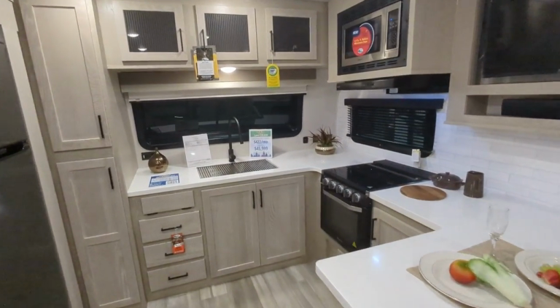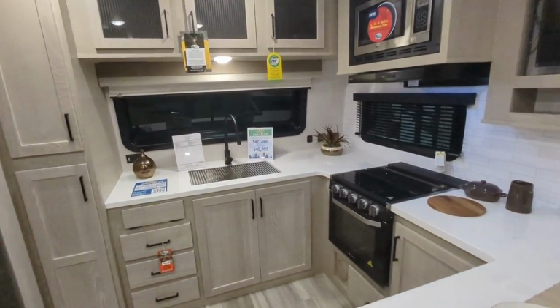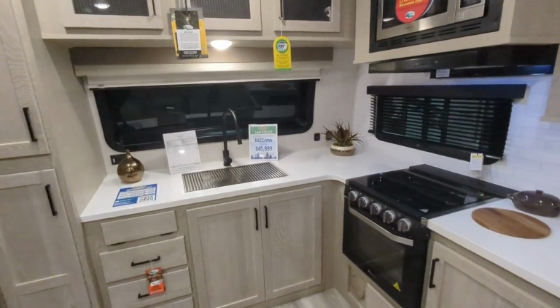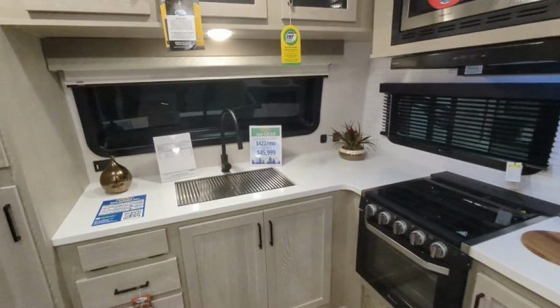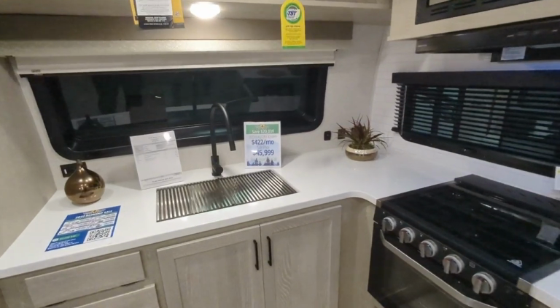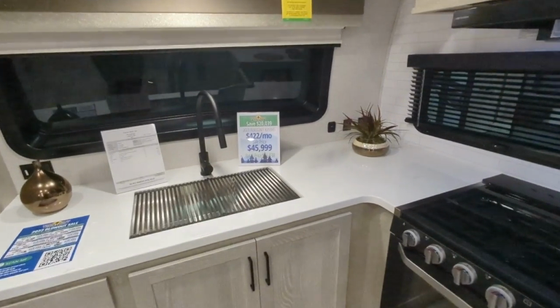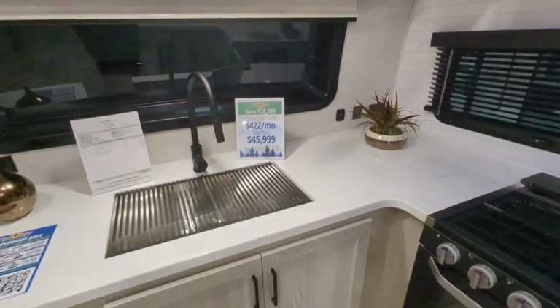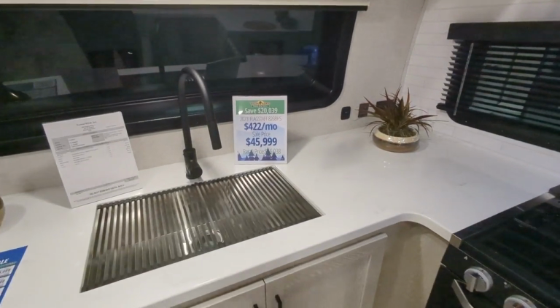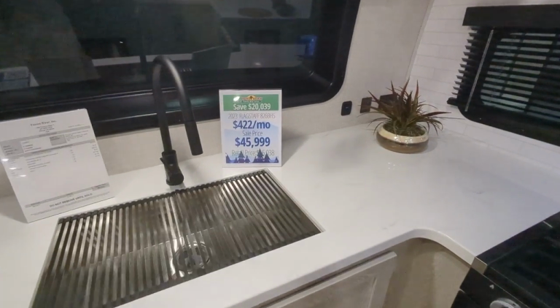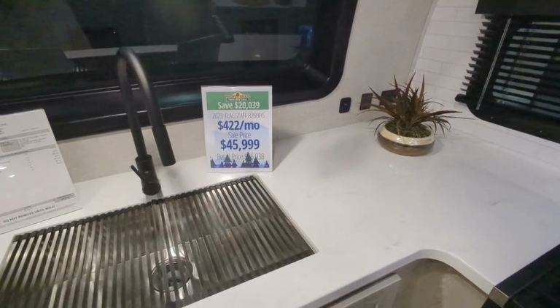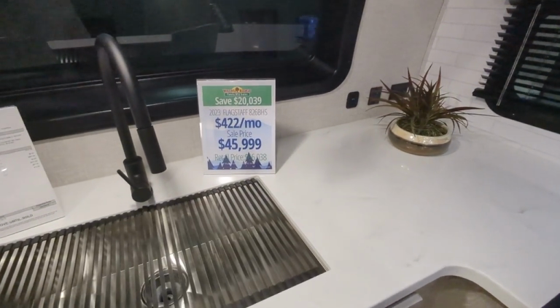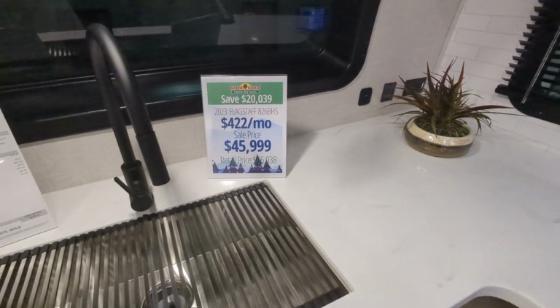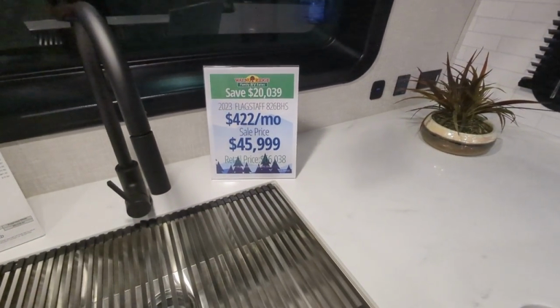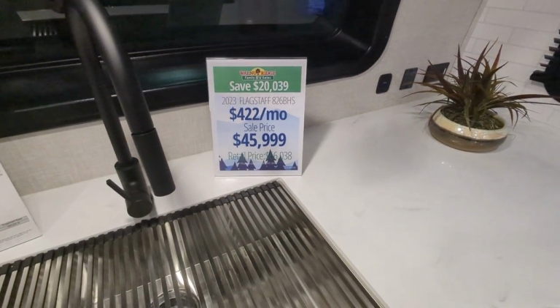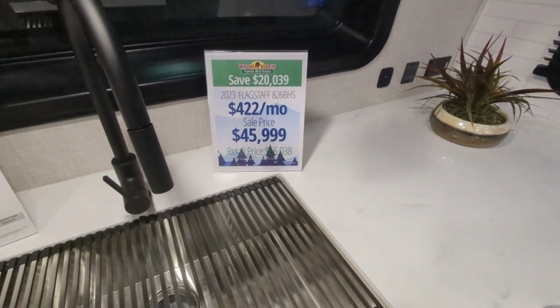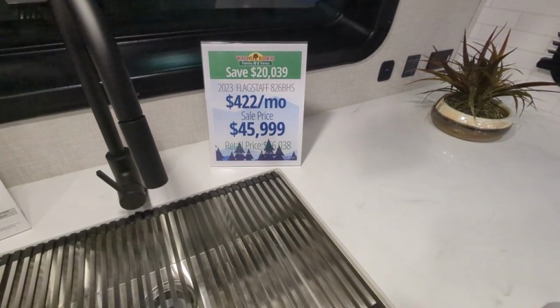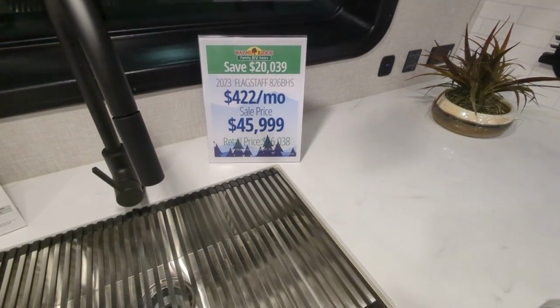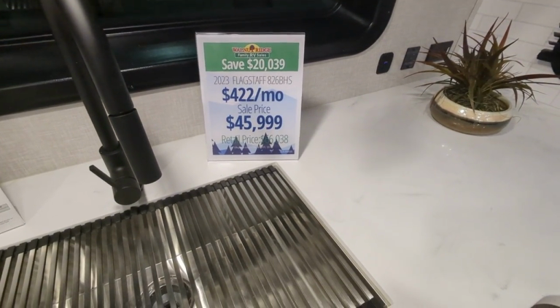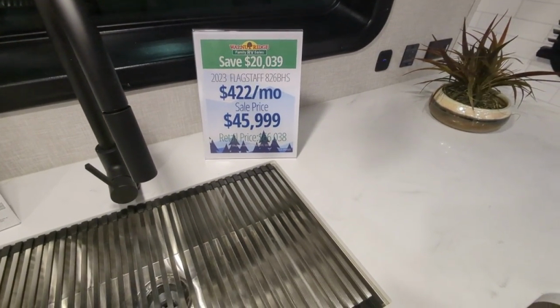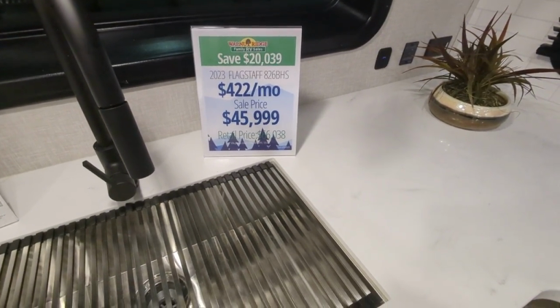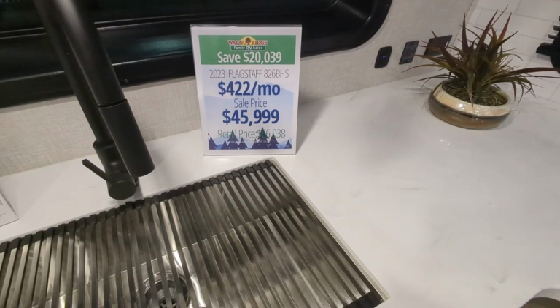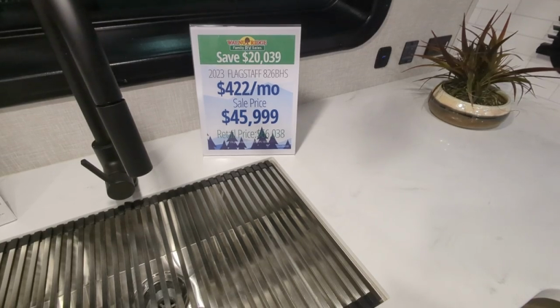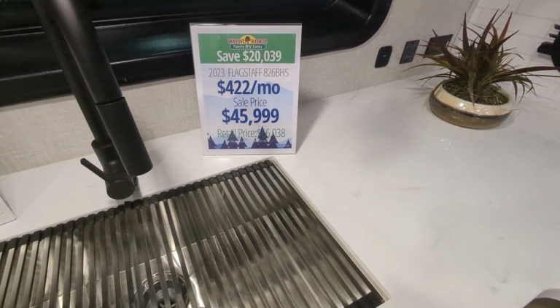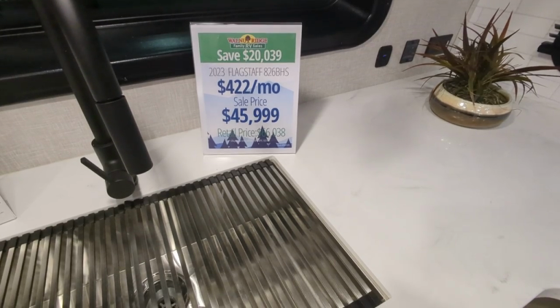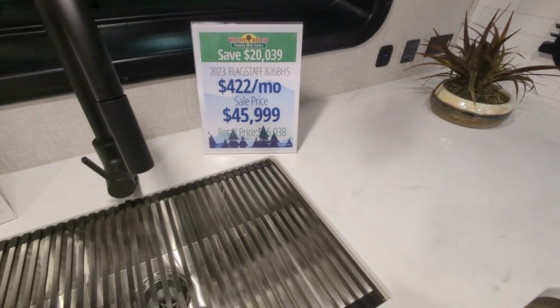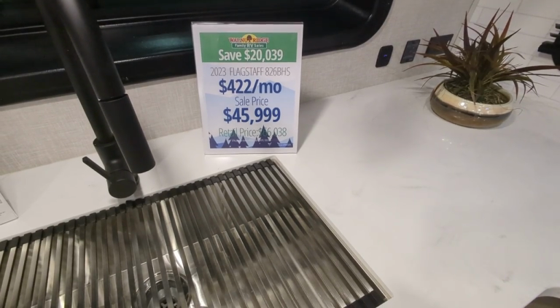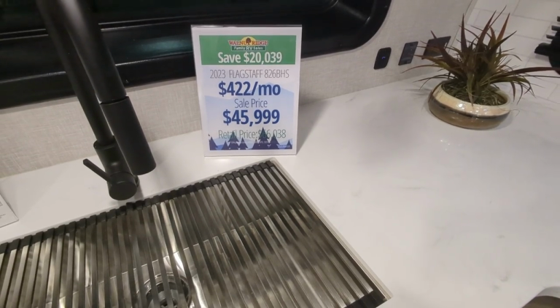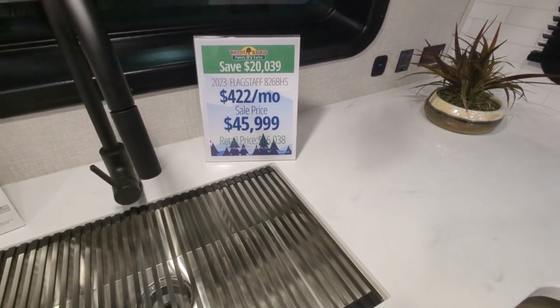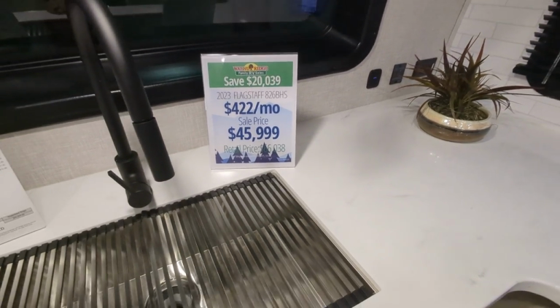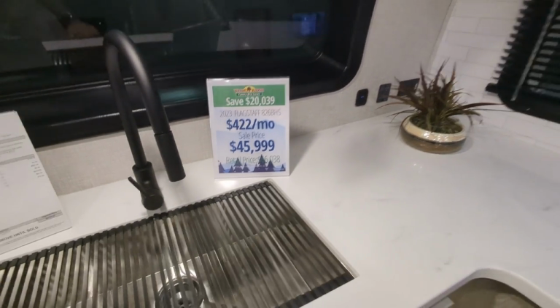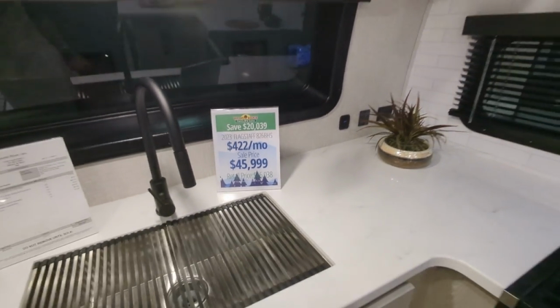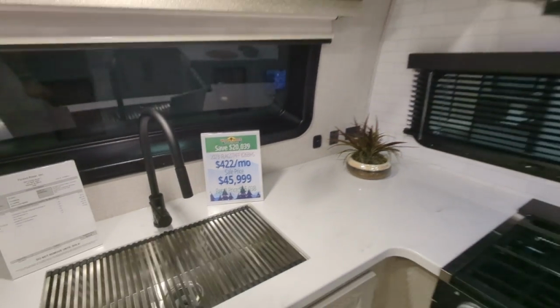It's a 2023 Flagstaff 826BHS. You're looking at a sale price of $45,999 — retail is $66,038.